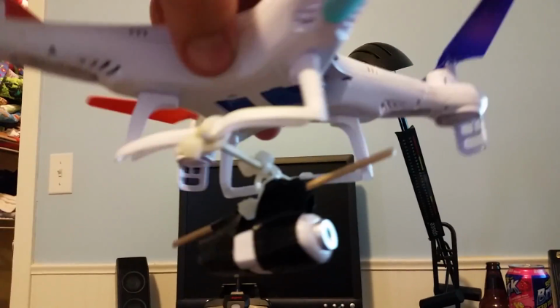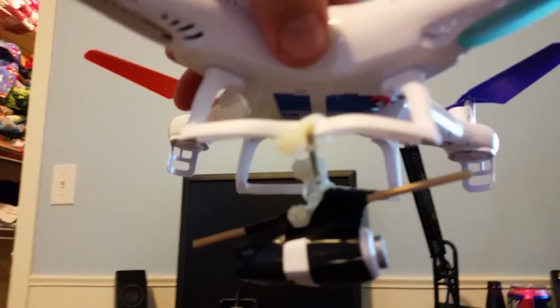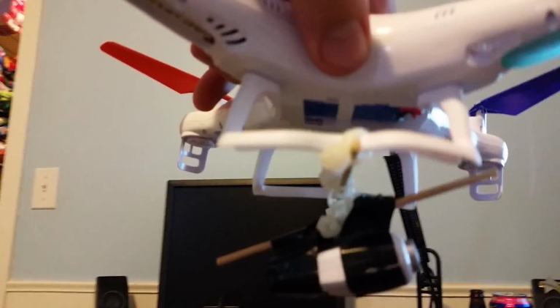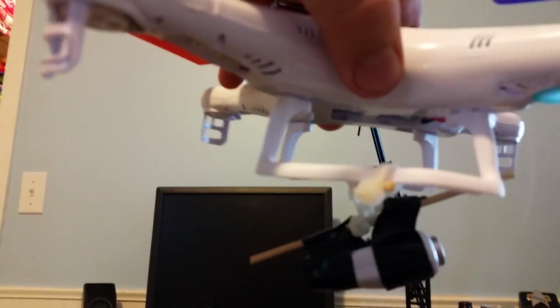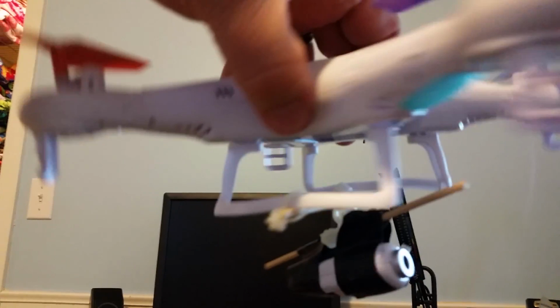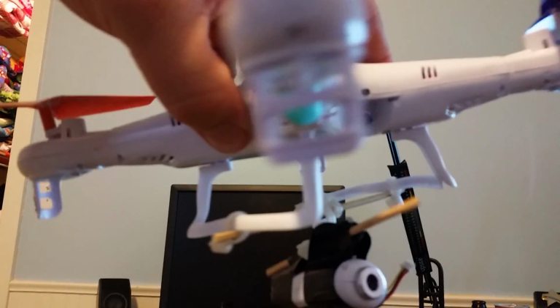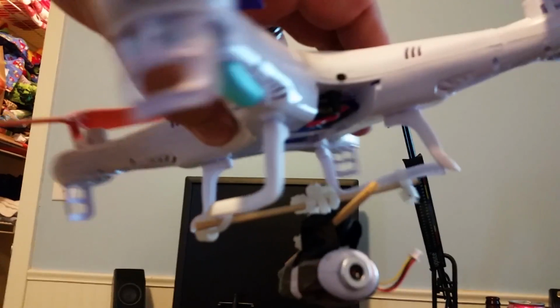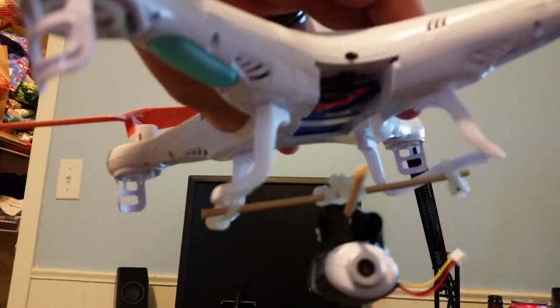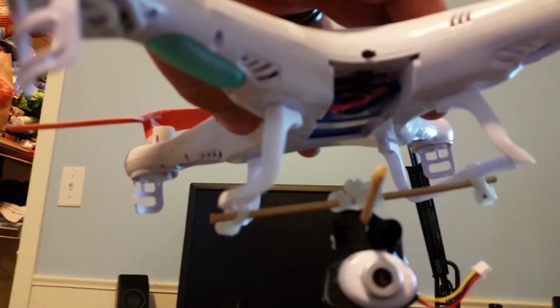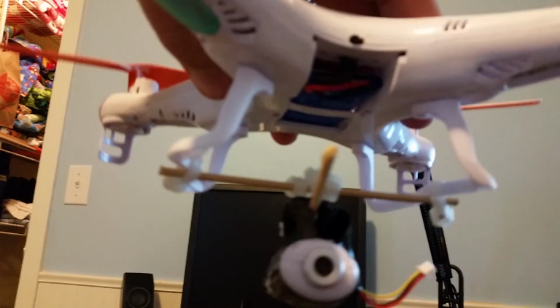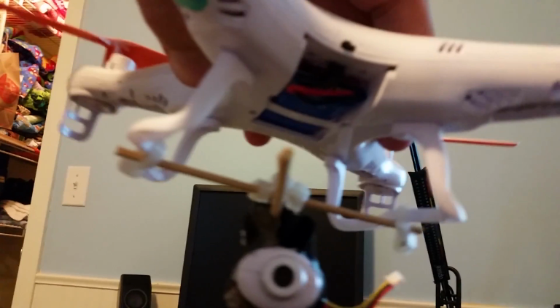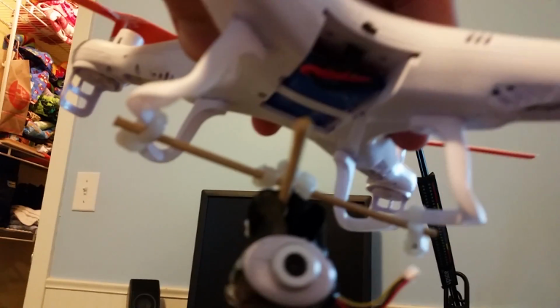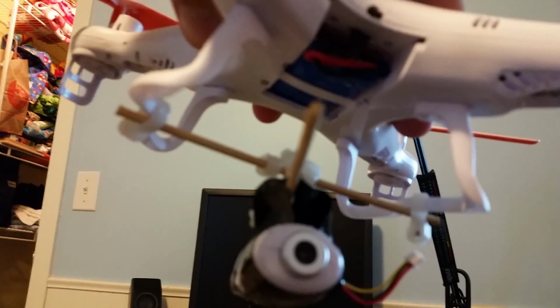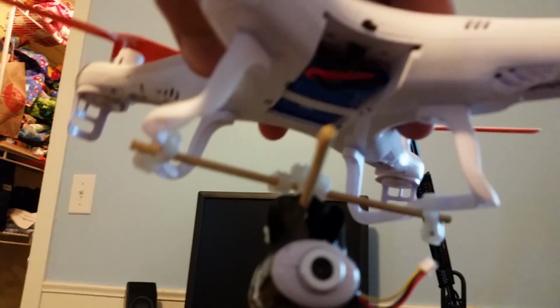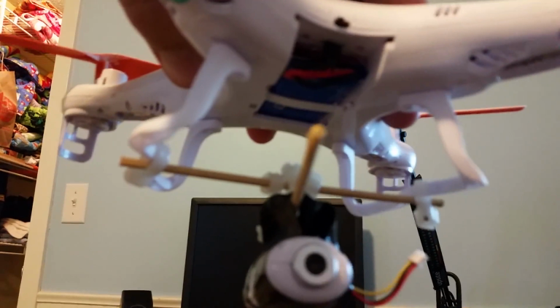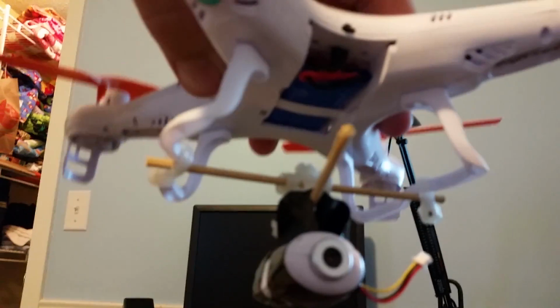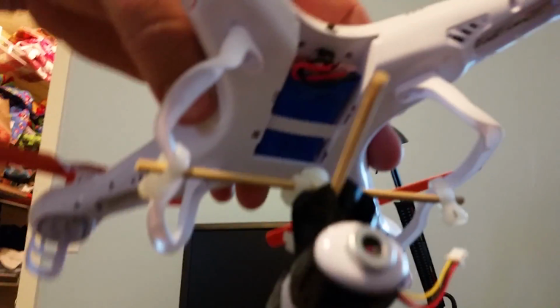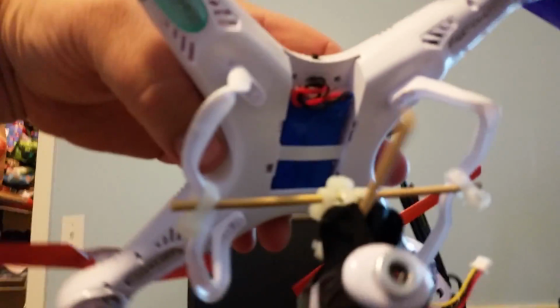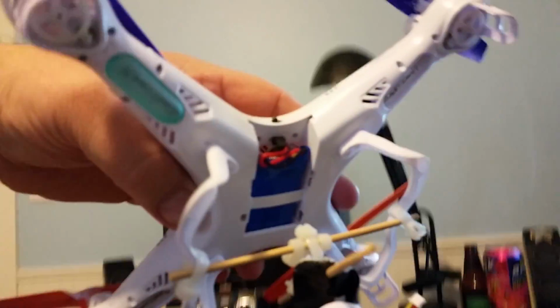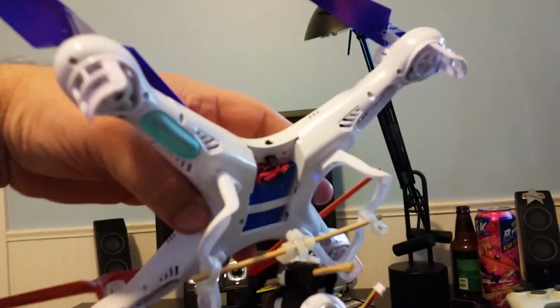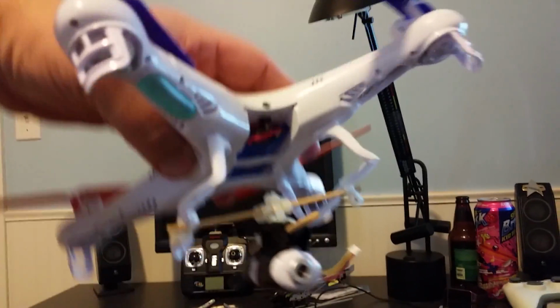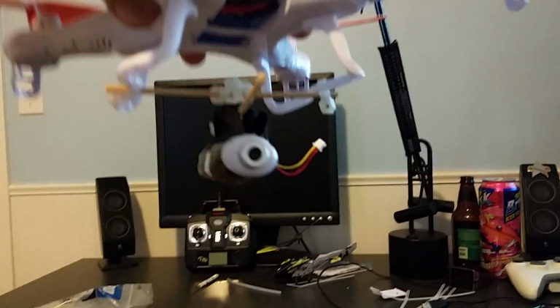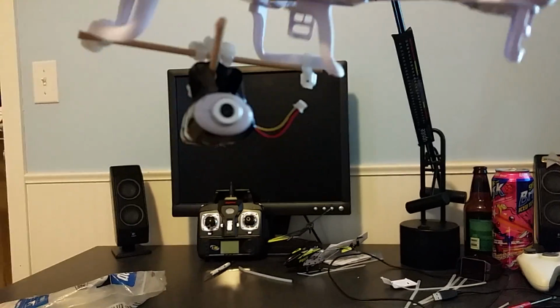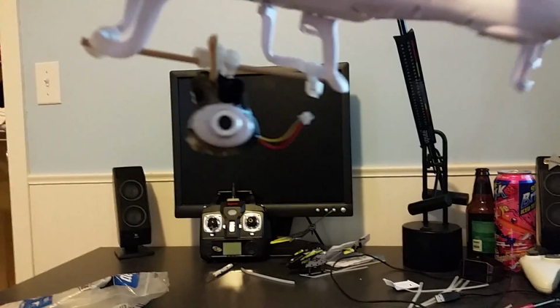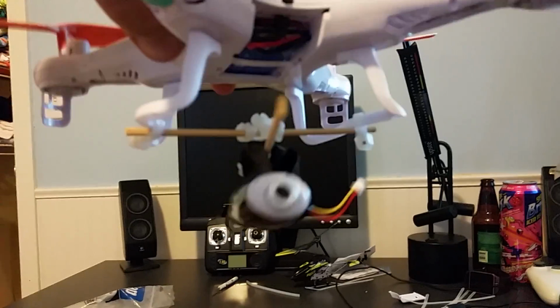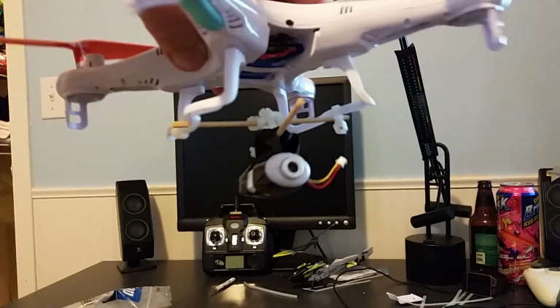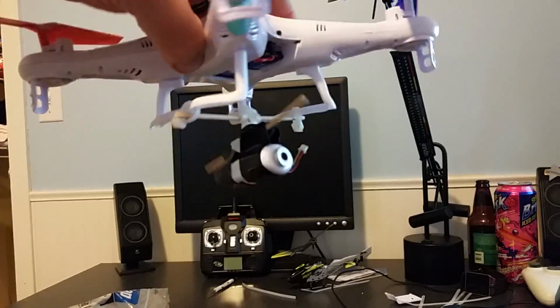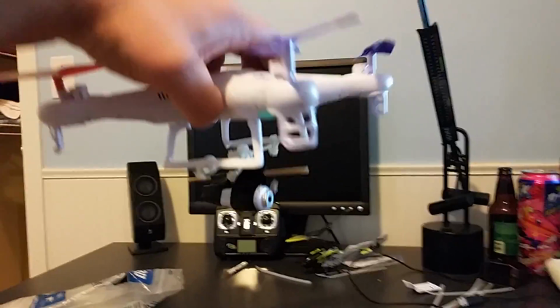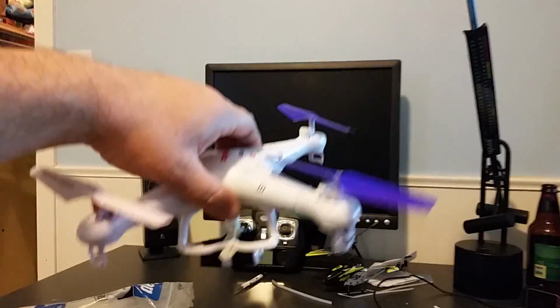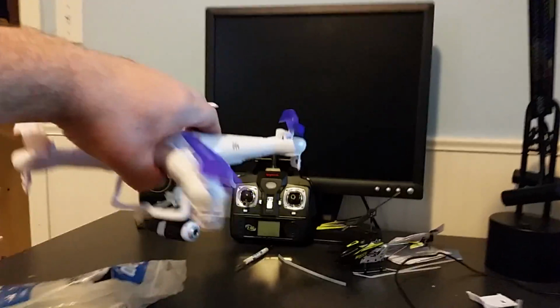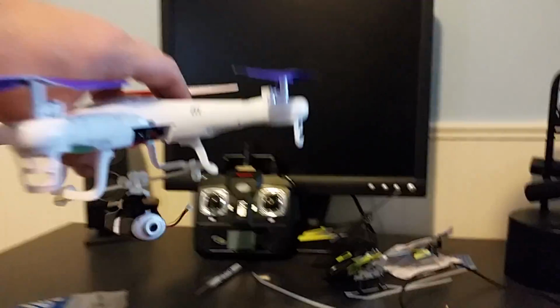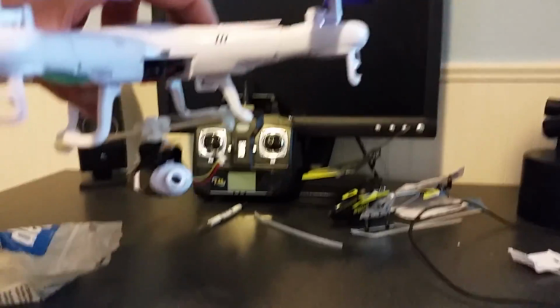My final product is going to use nylon threaded rod with nylon nuts and flat washers to keep it exactly stable. But this prototype looks pretty good so far.